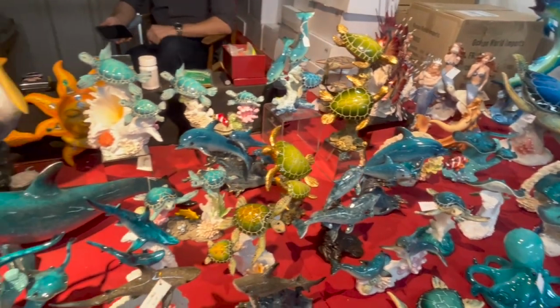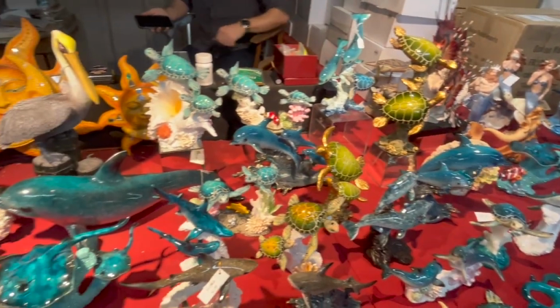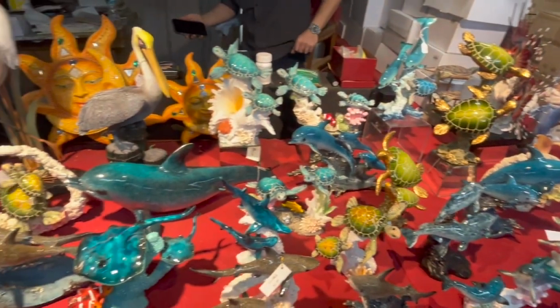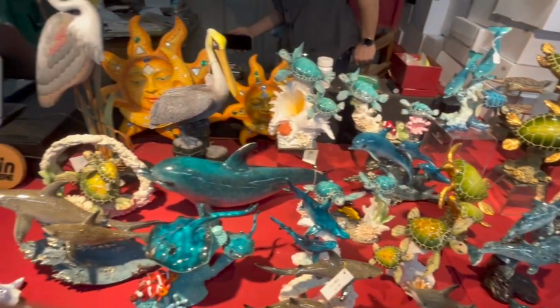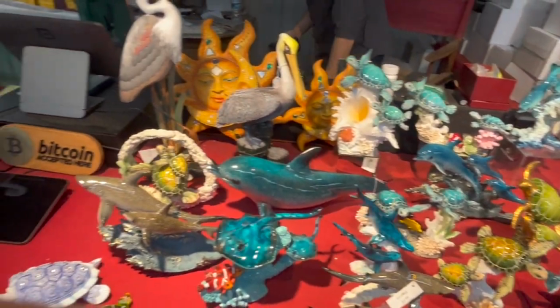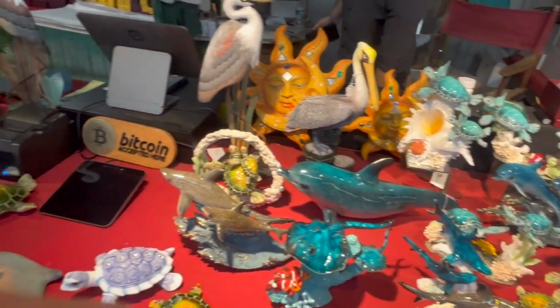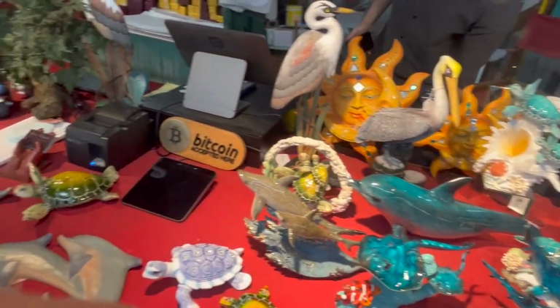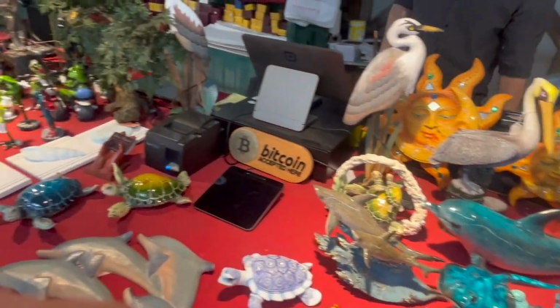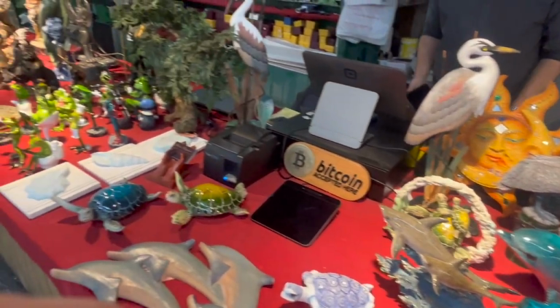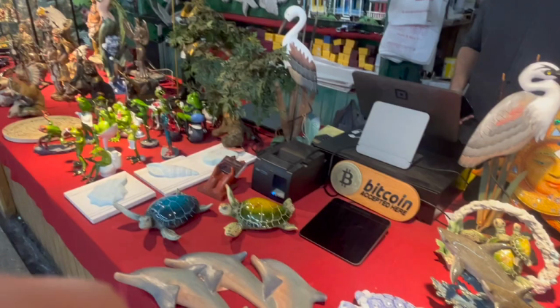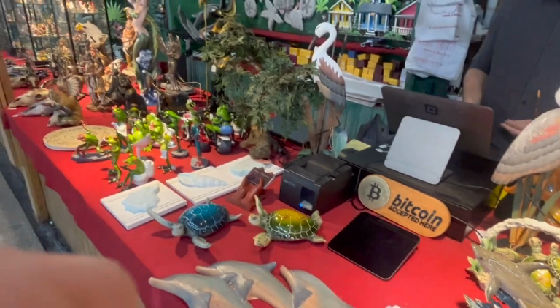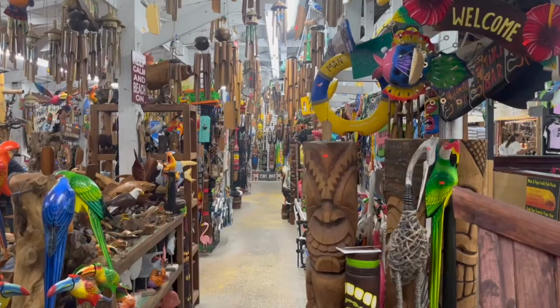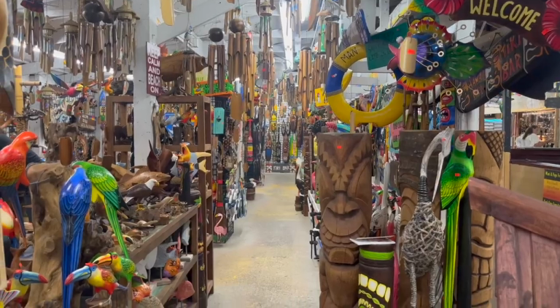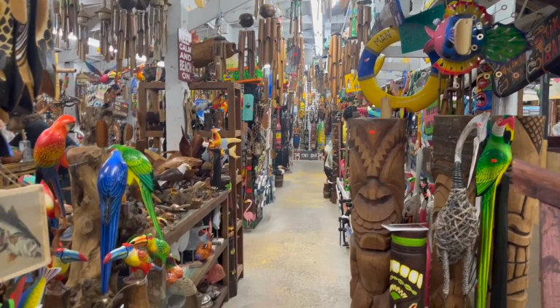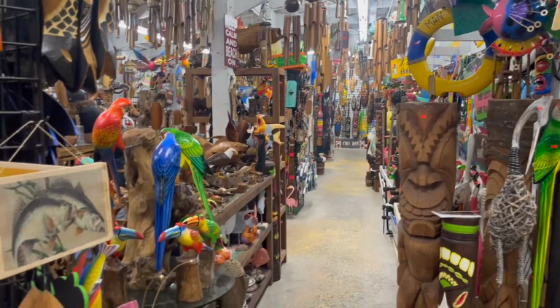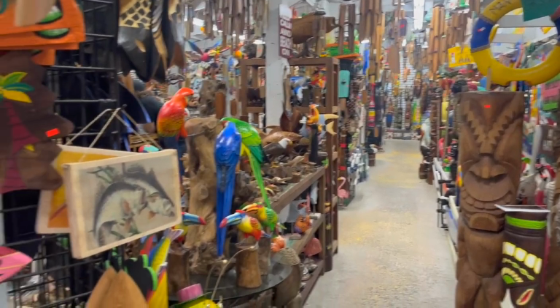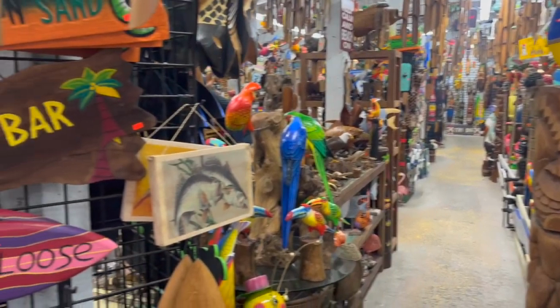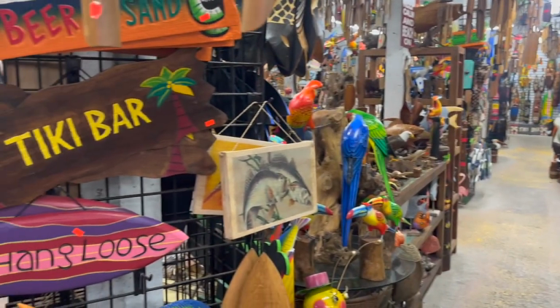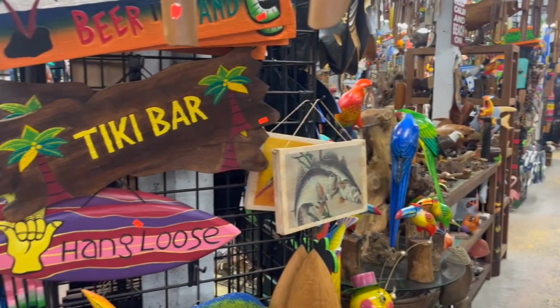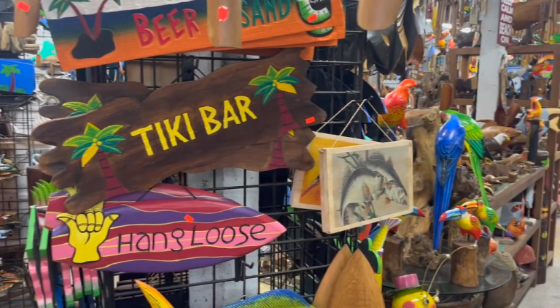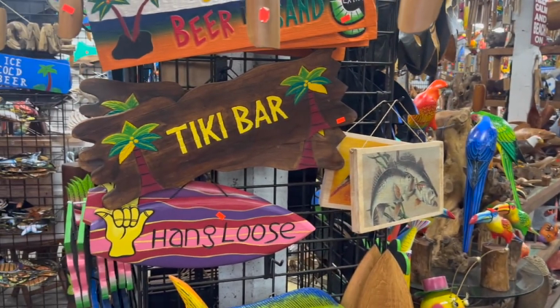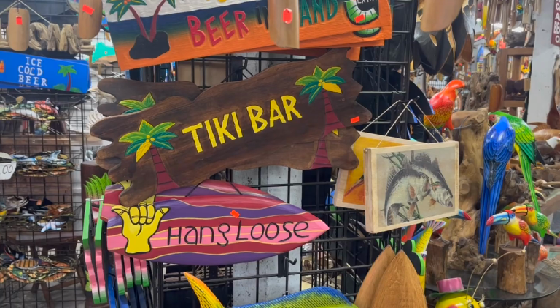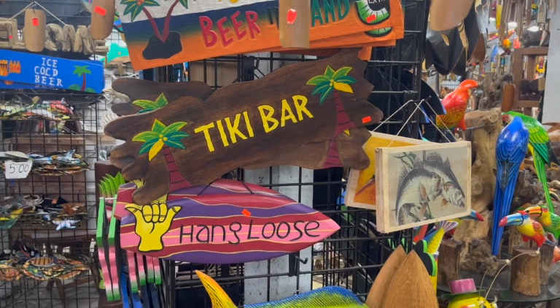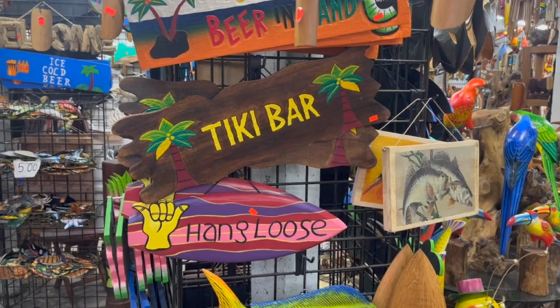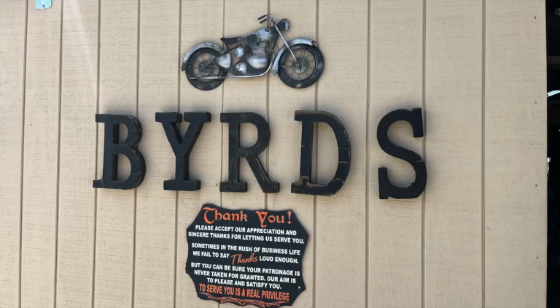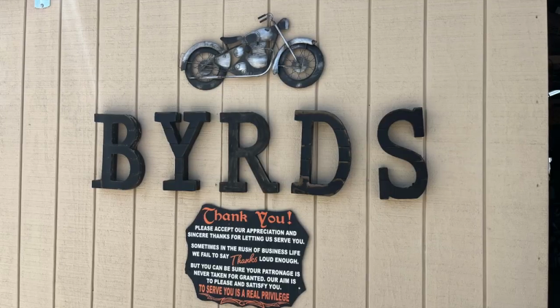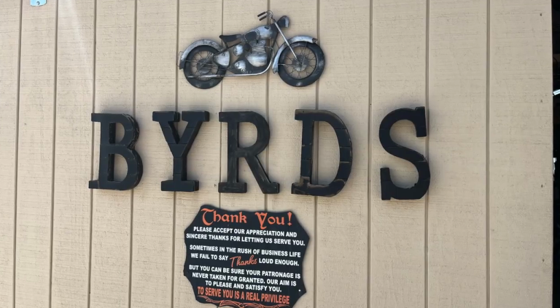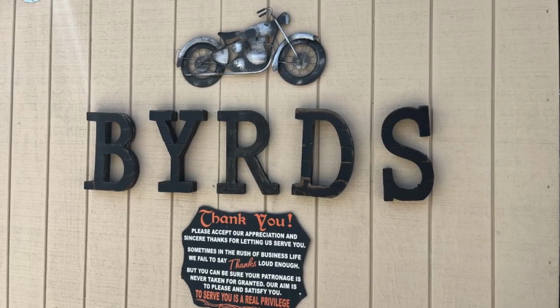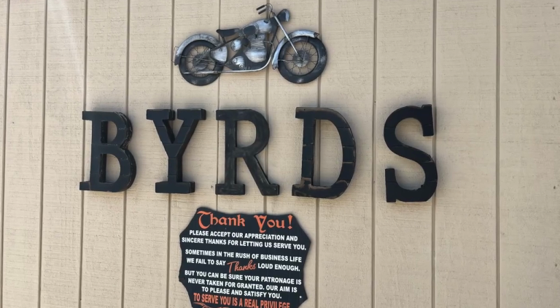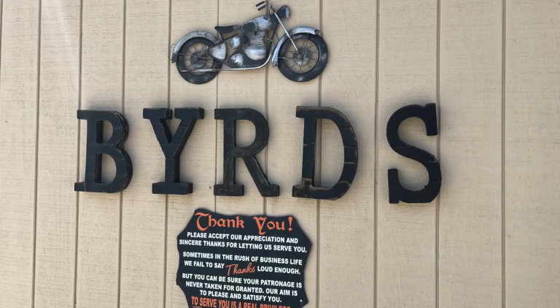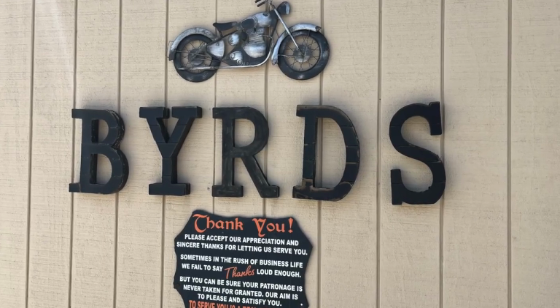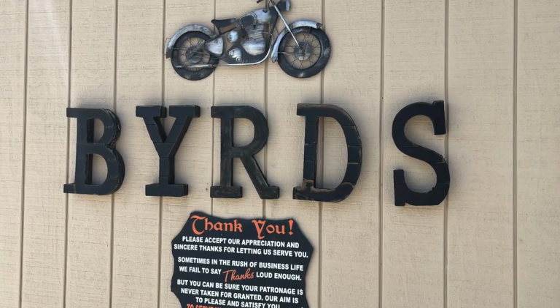This is the Daytona Flea Market, and it's just off Interstate I-95 right at Highway 92, right near the Speedway, just on the west side of the interstate.